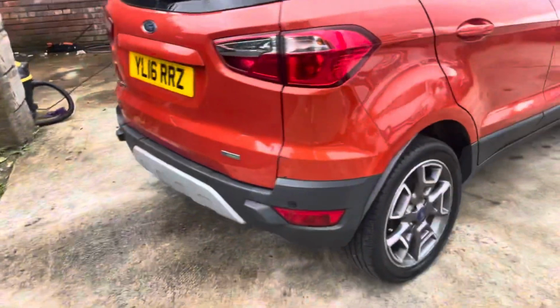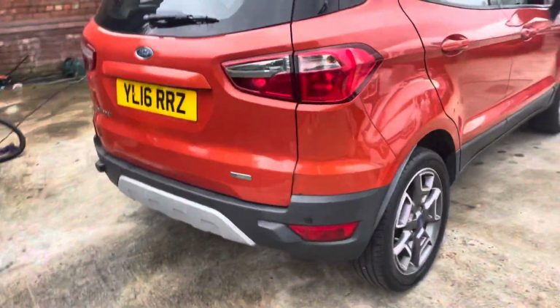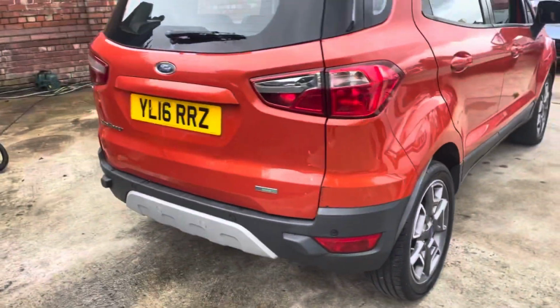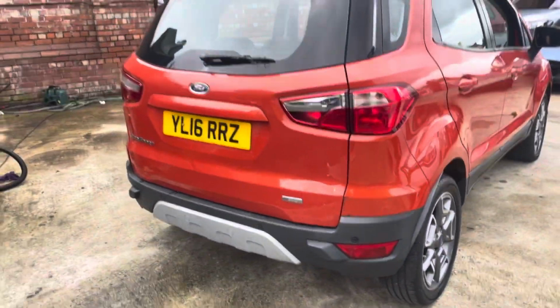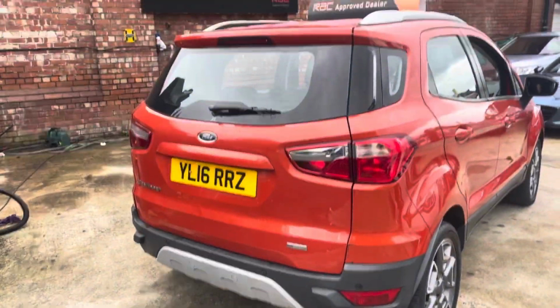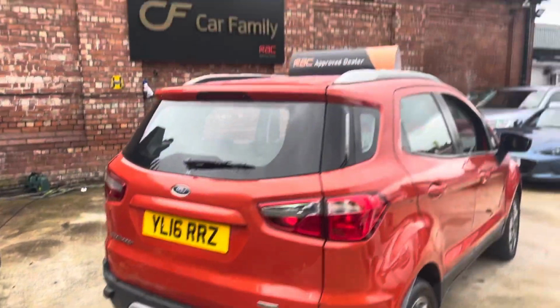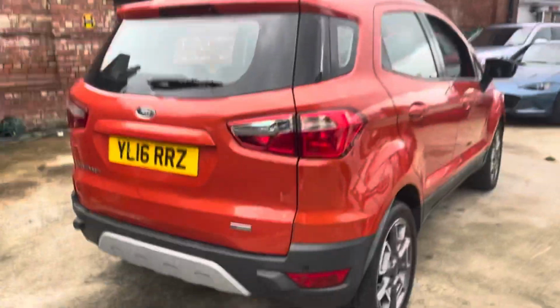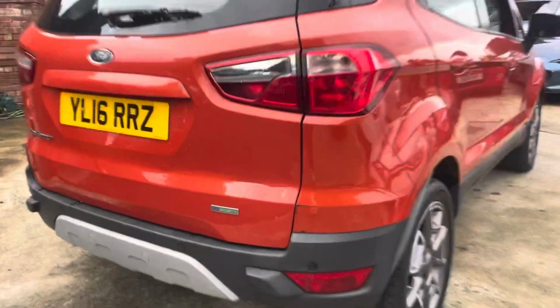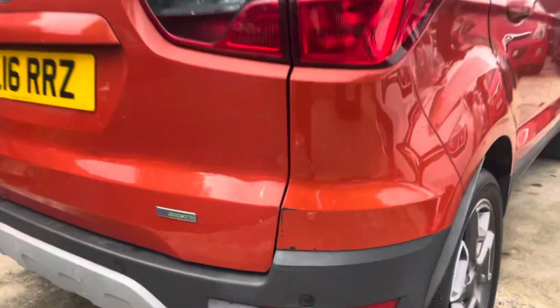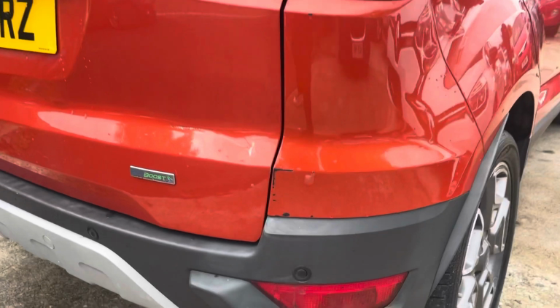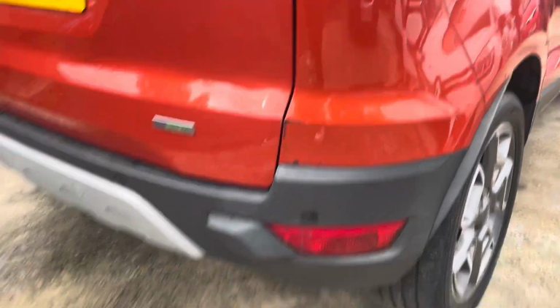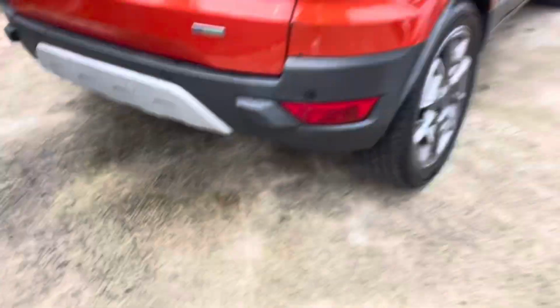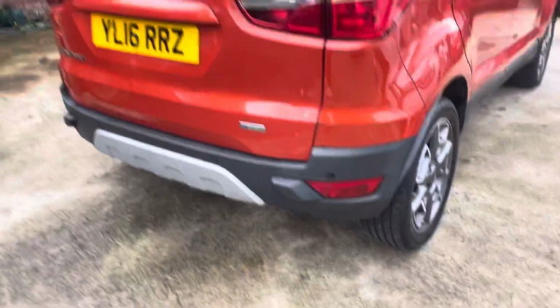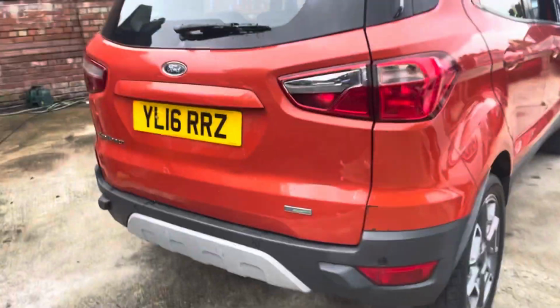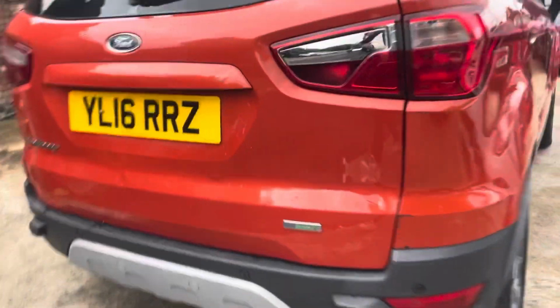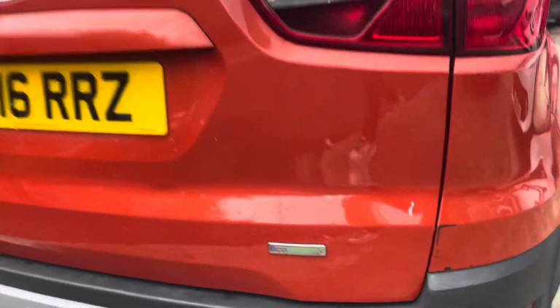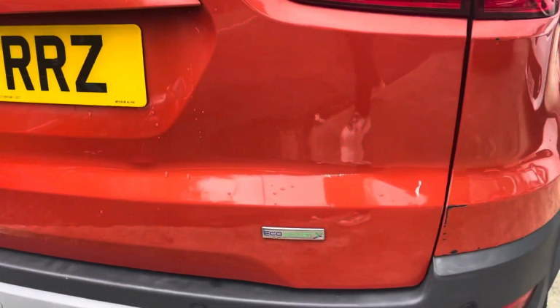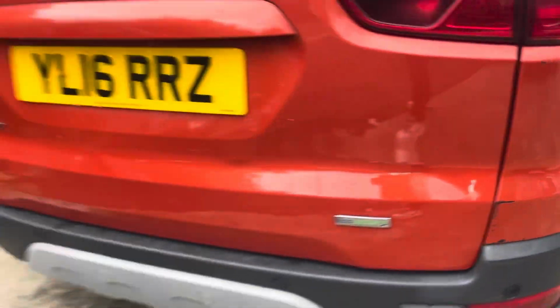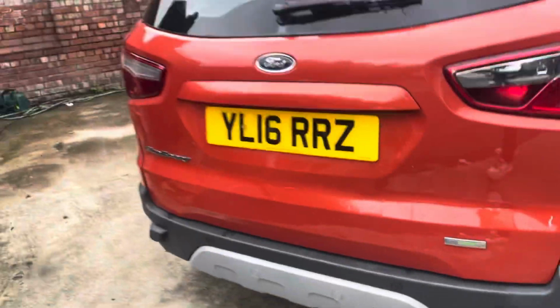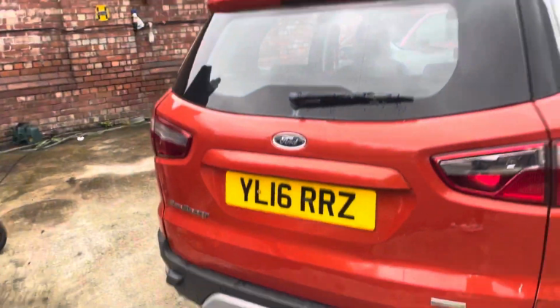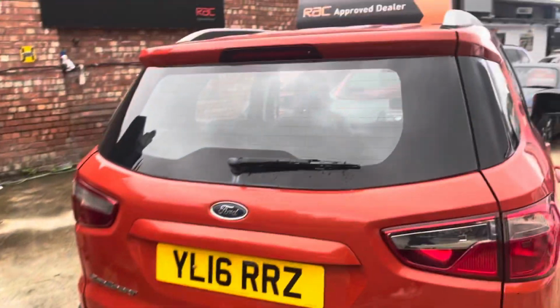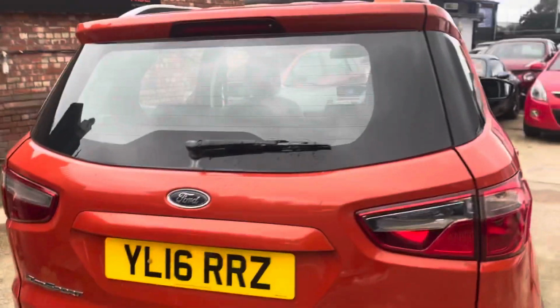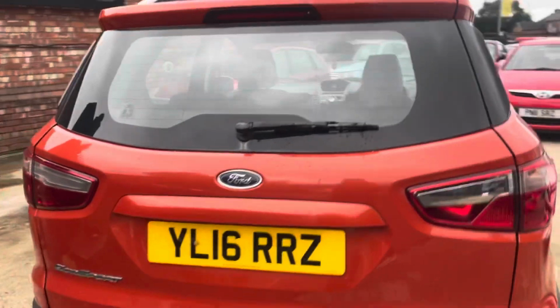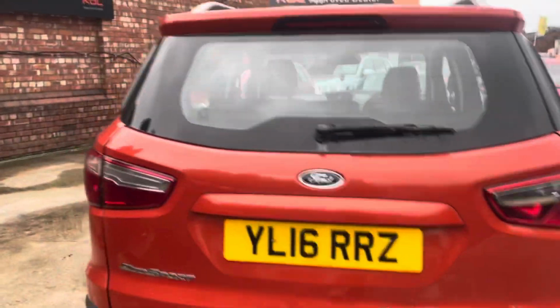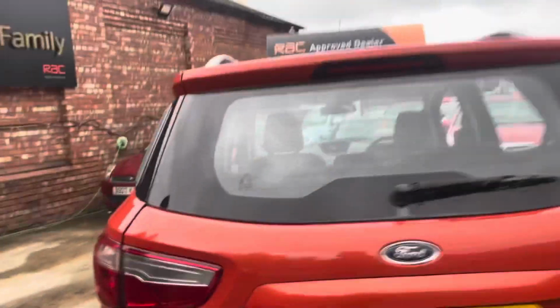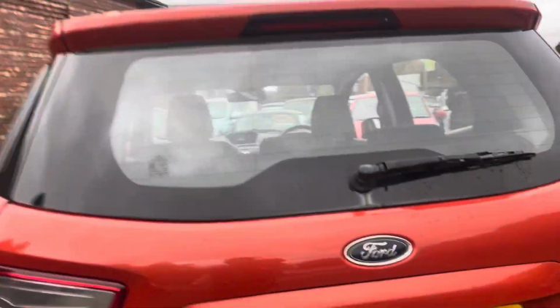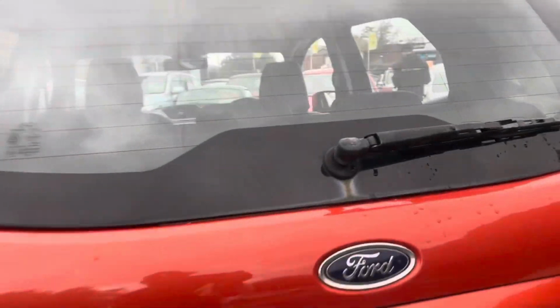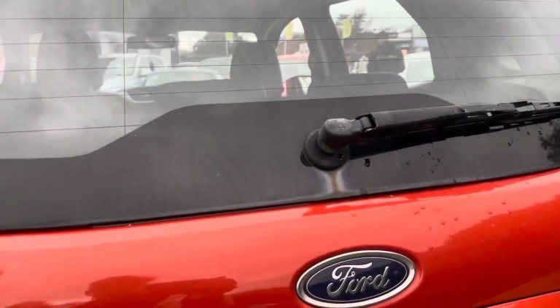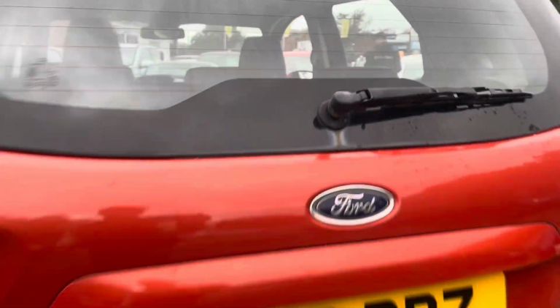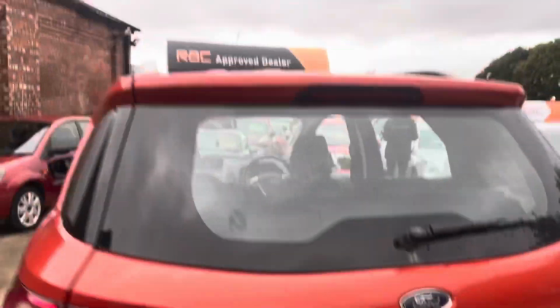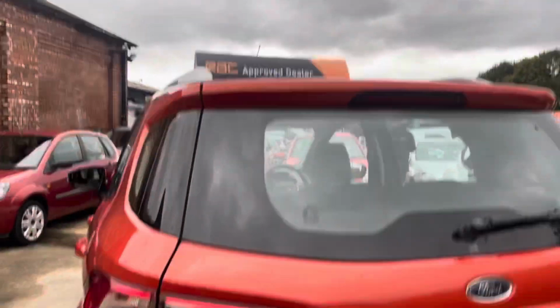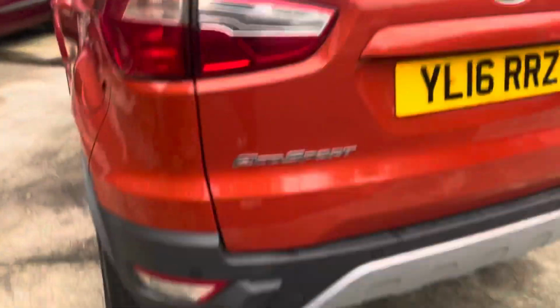So it's nice and affordable this one. There is a bit of touch-up needed on that rear bumper, and a little bit of touch-up needed on the tailgate as well, but overall in nice condition. There's a little bit of a watermark just underneath the wiper blade.